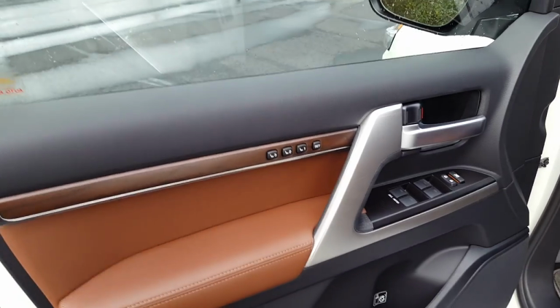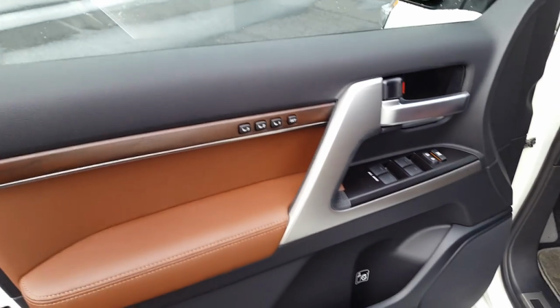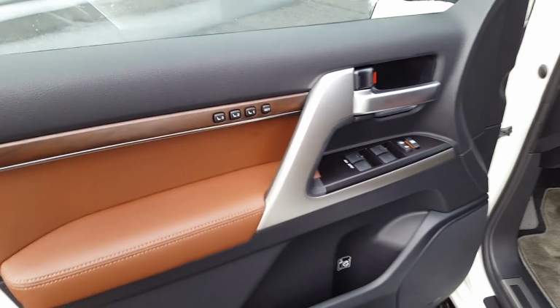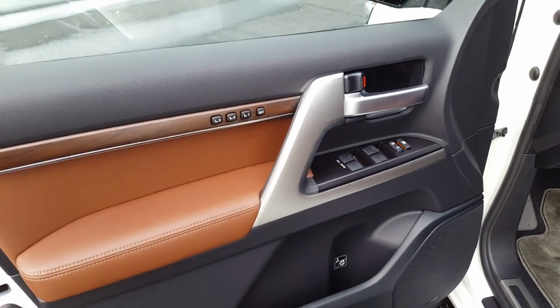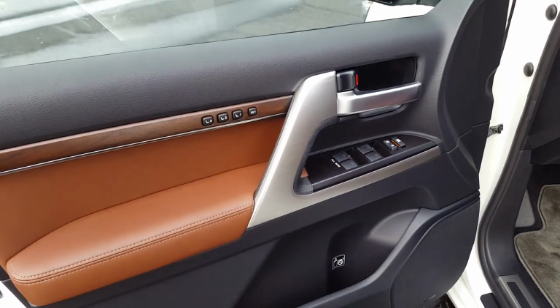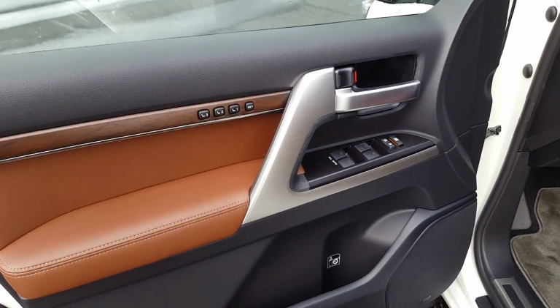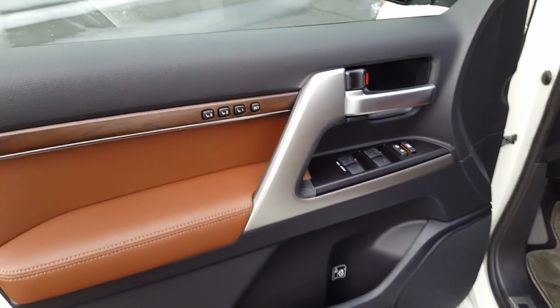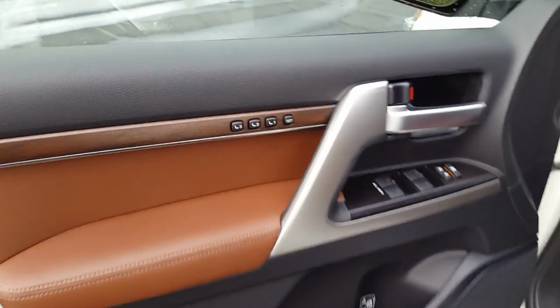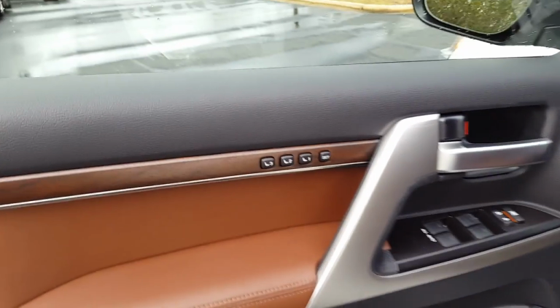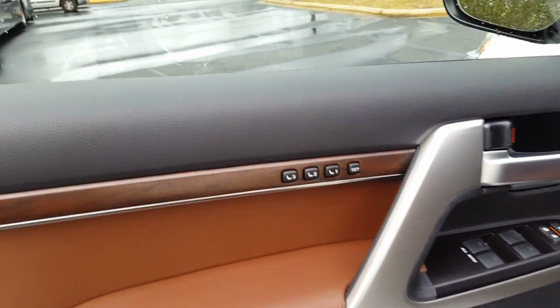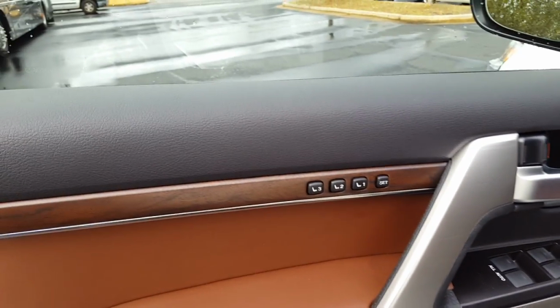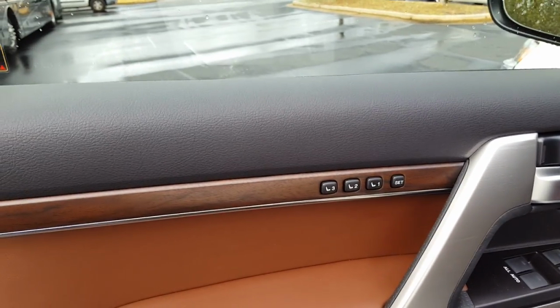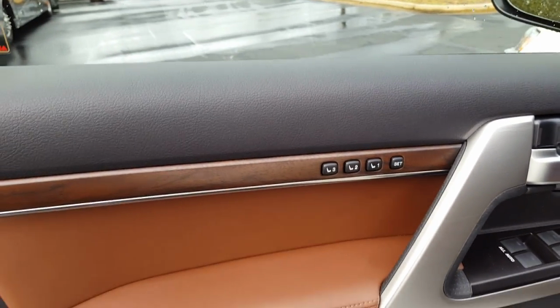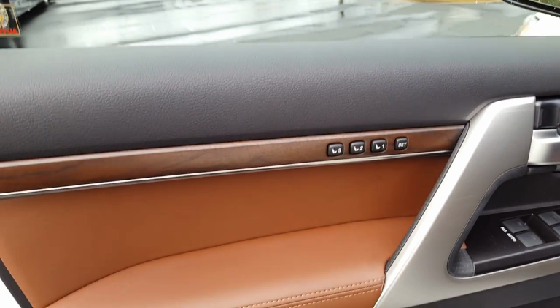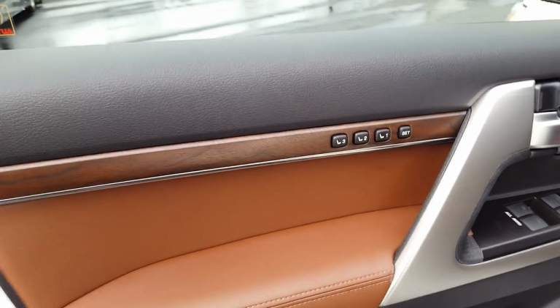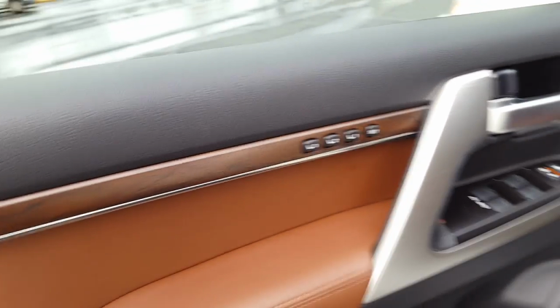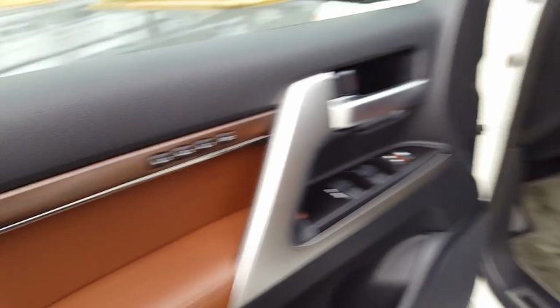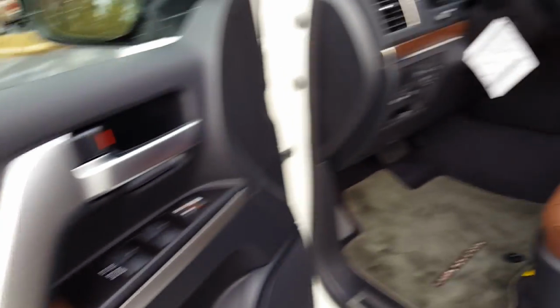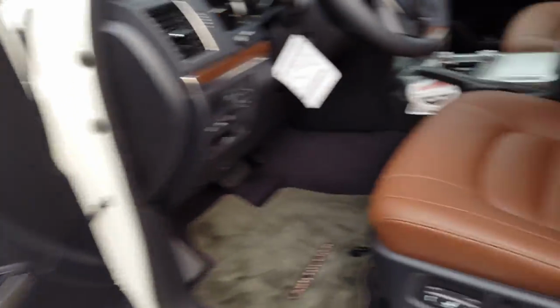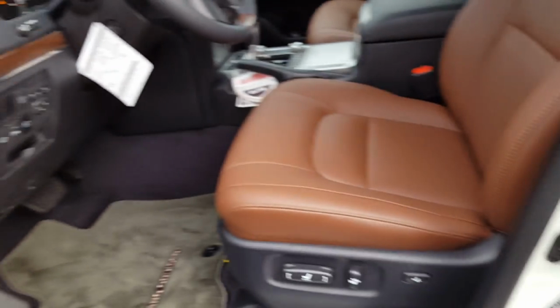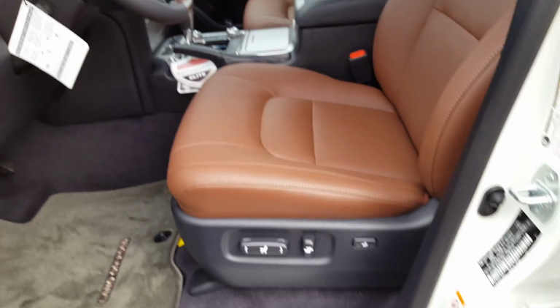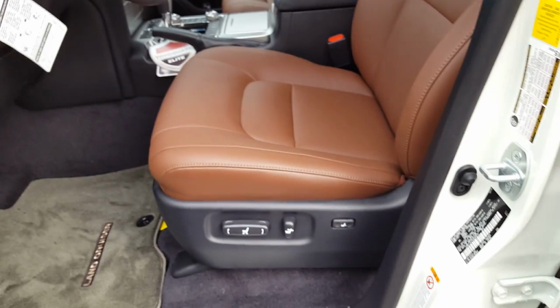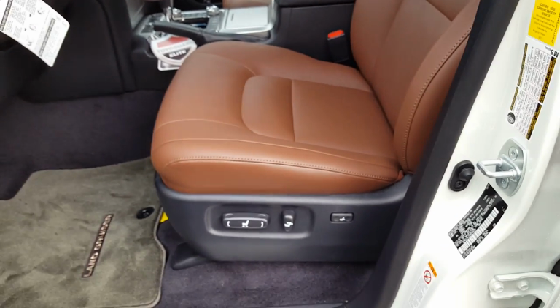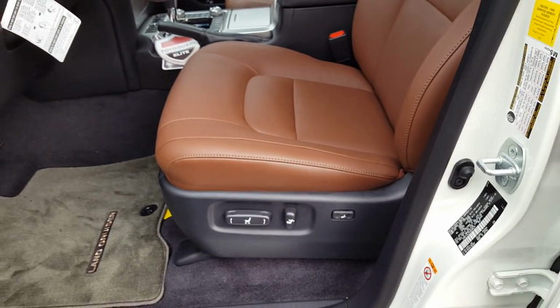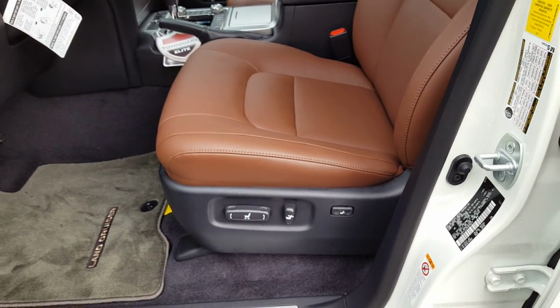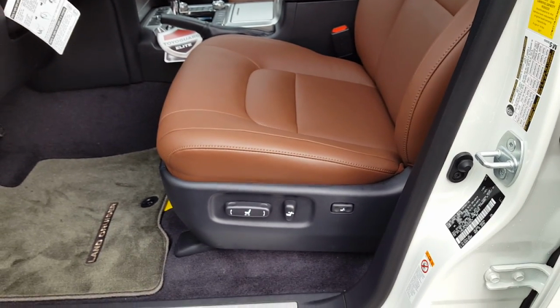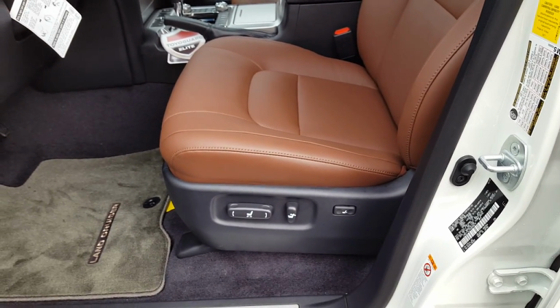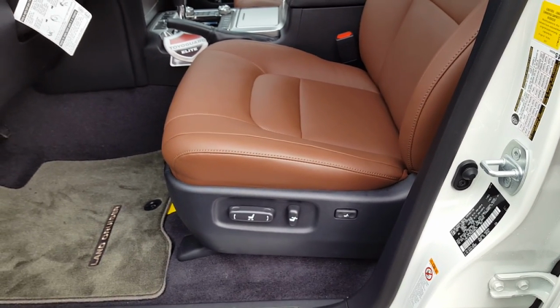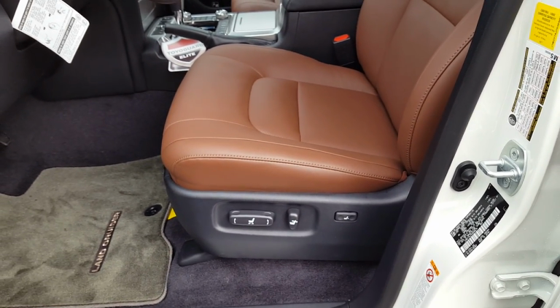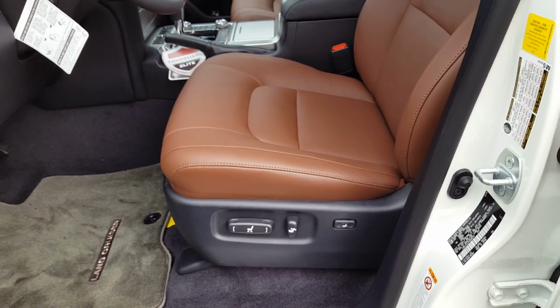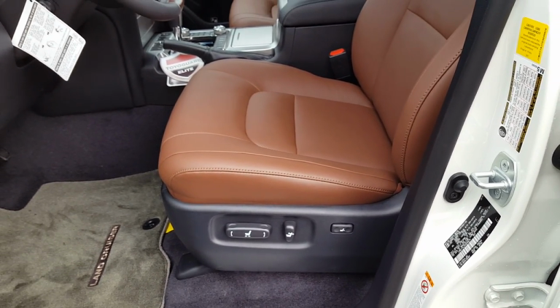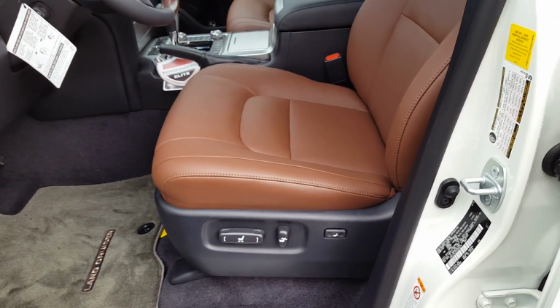Of course, power windows and door locks. Three-way power memory seat — it is full power, fully adjustable with lumbar adjust.